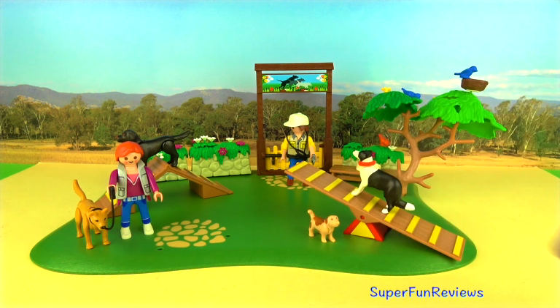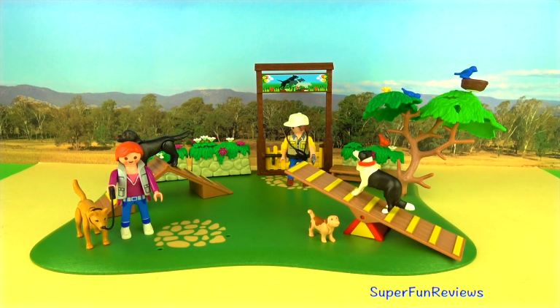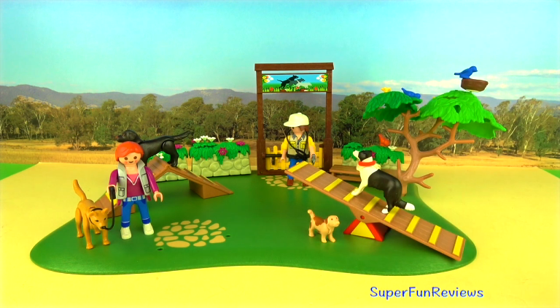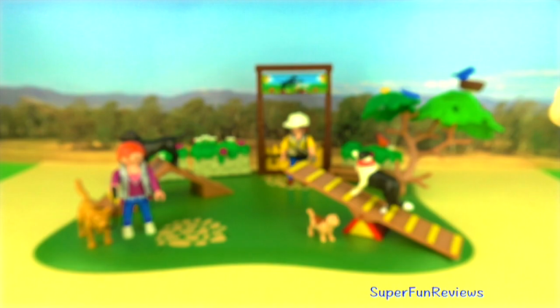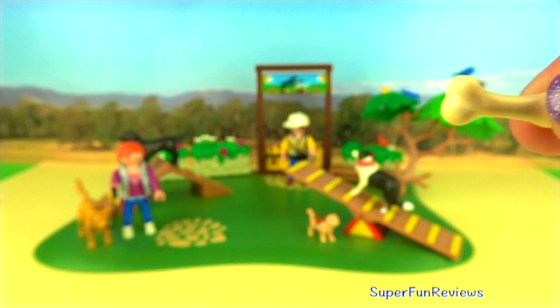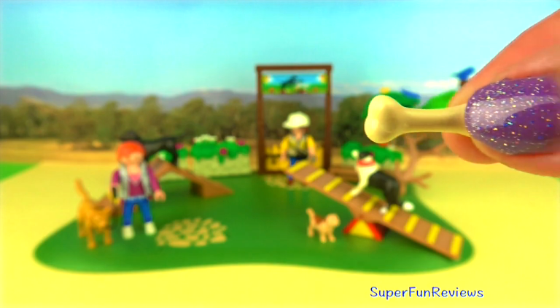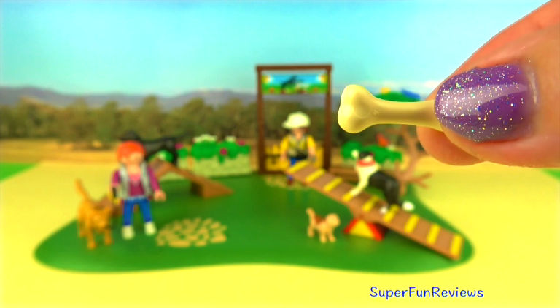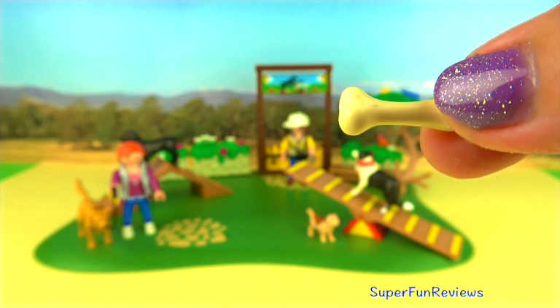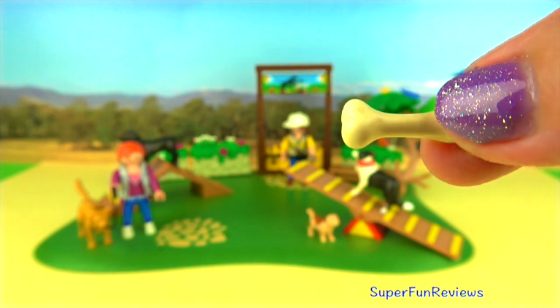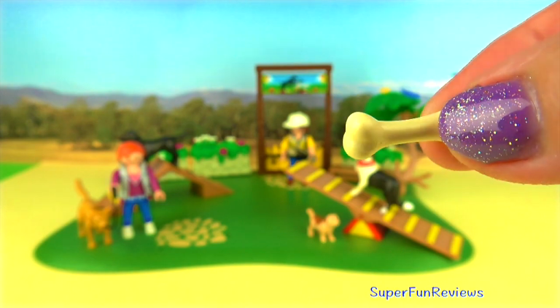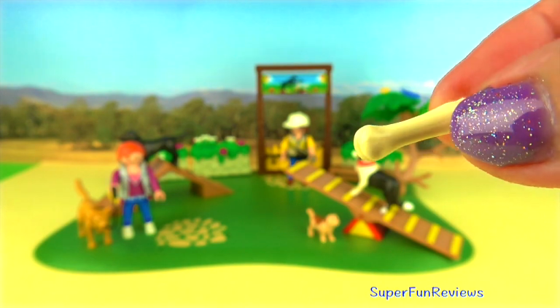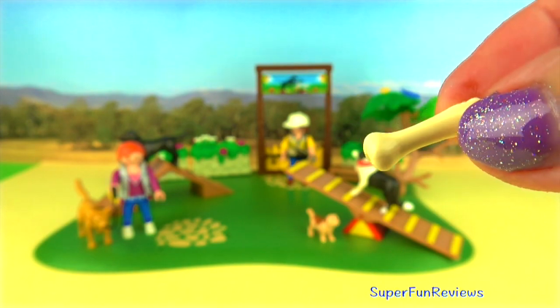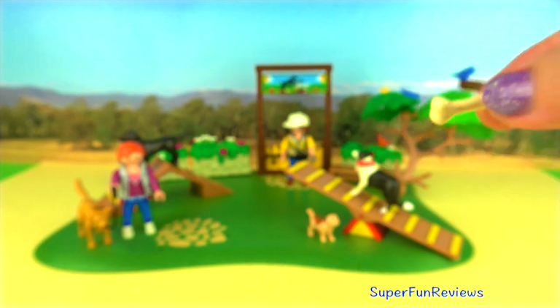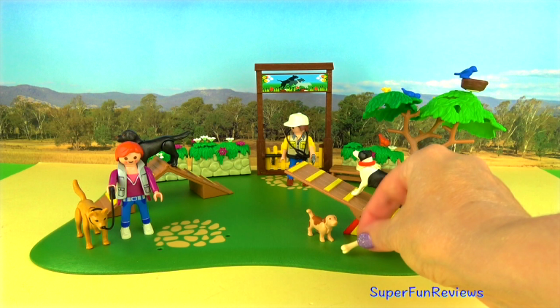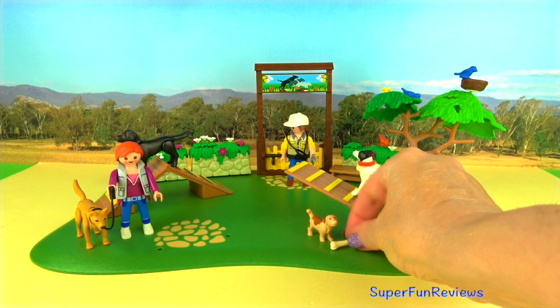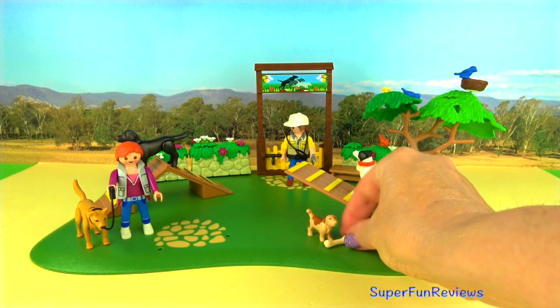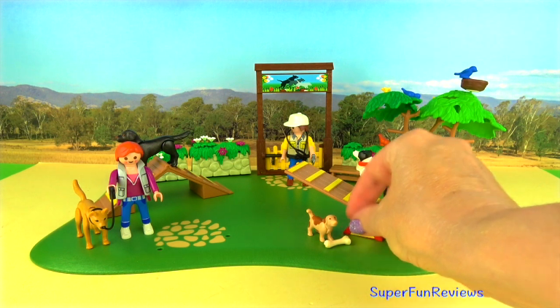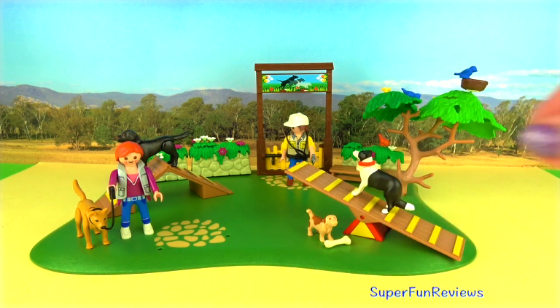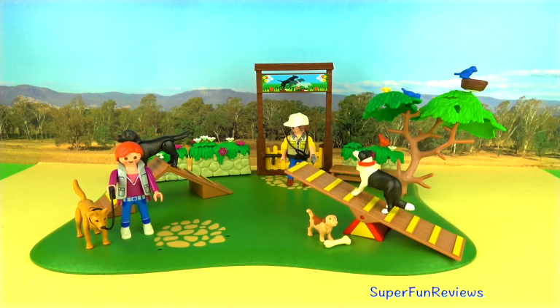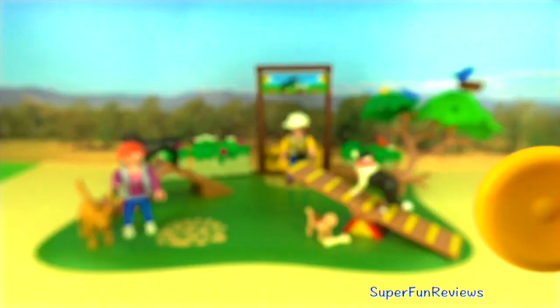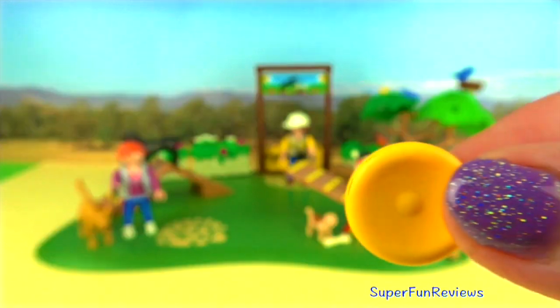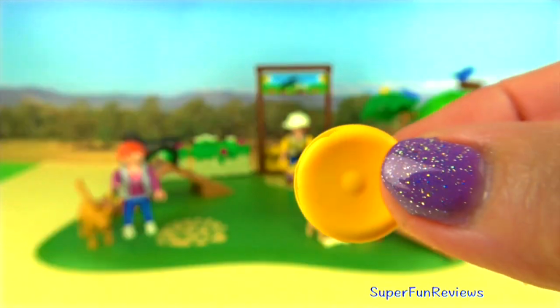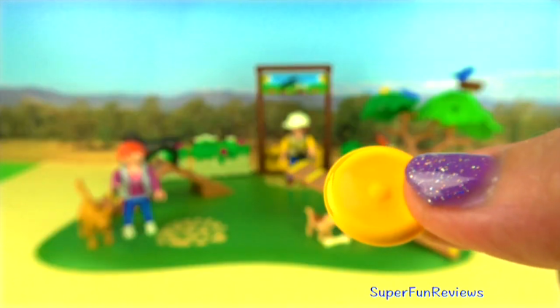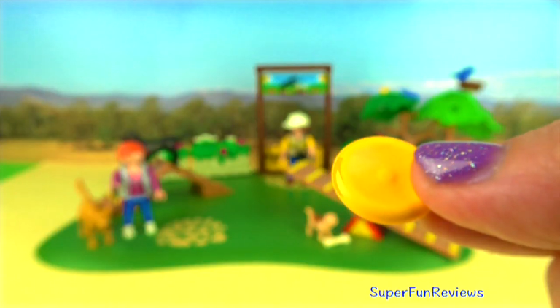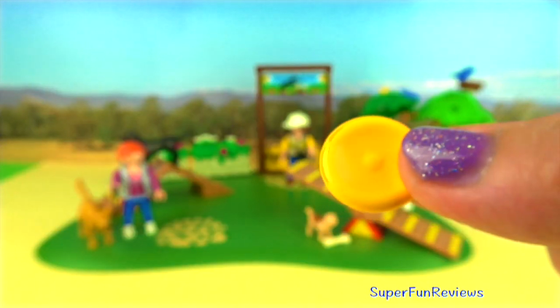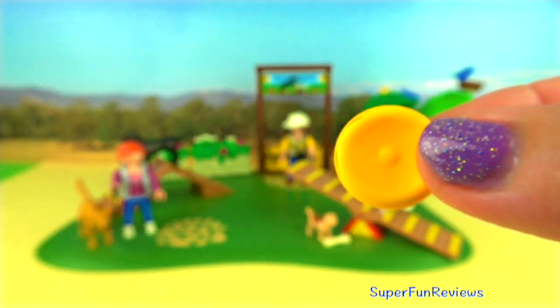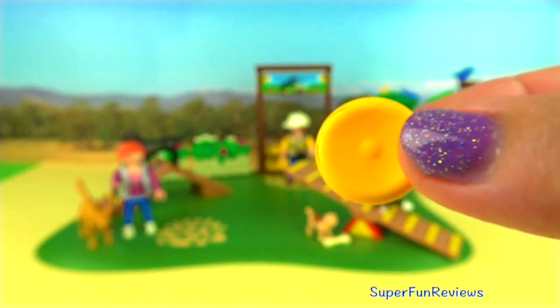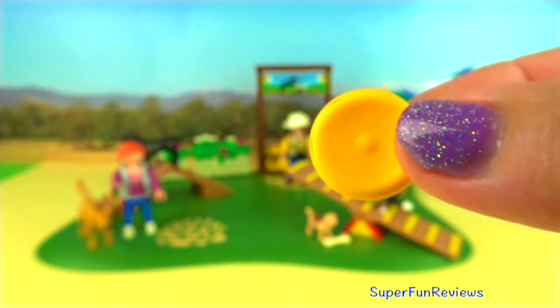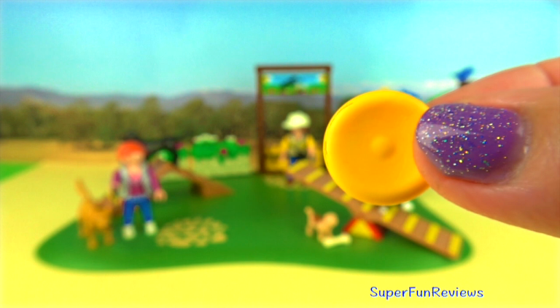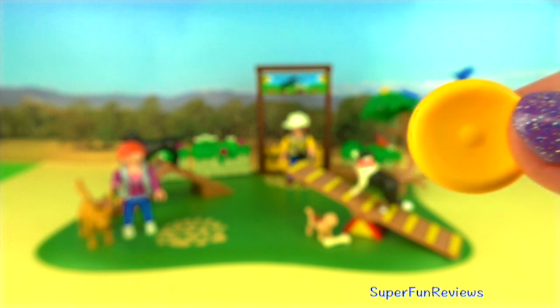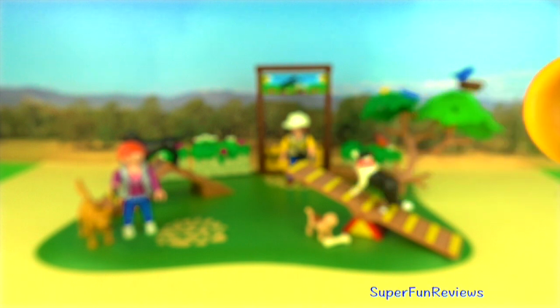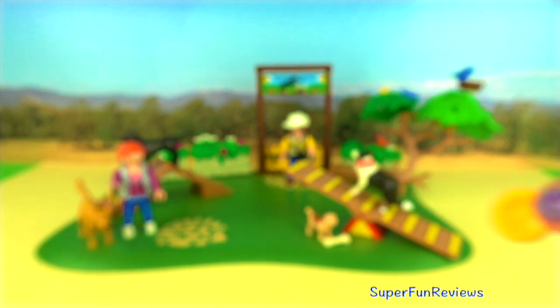A bone for the dogs, and a frisbee. The frisbee fits inside the little model's hands.